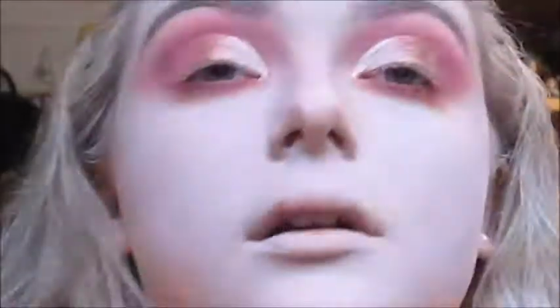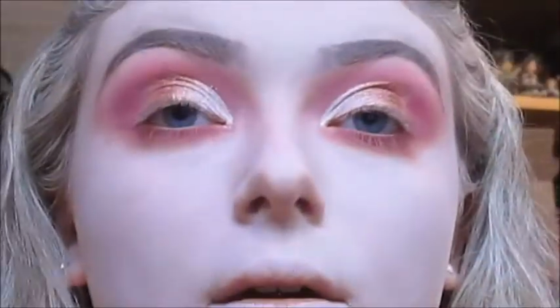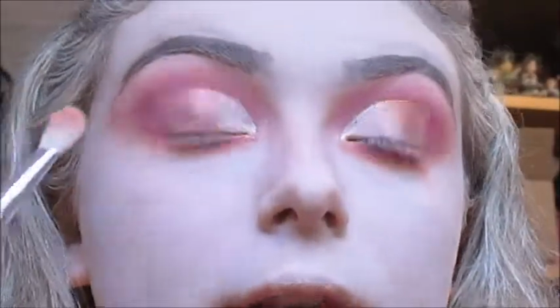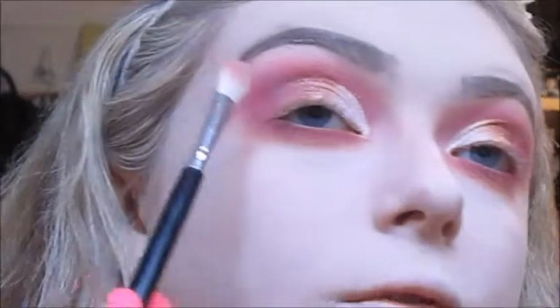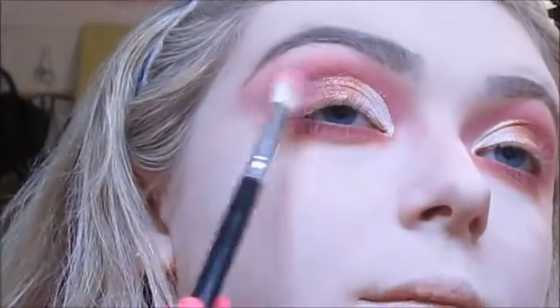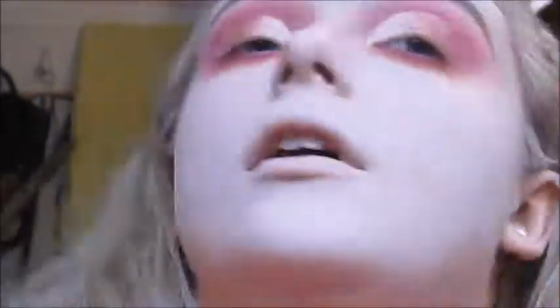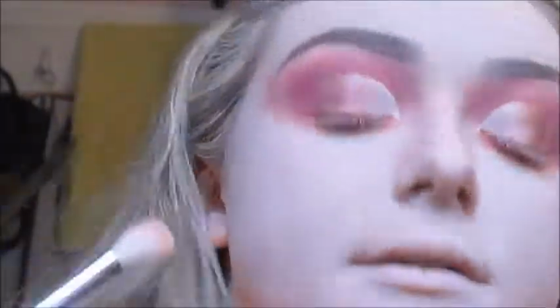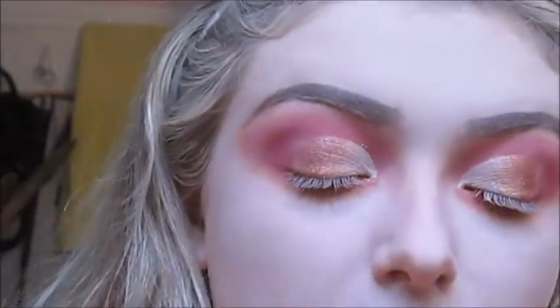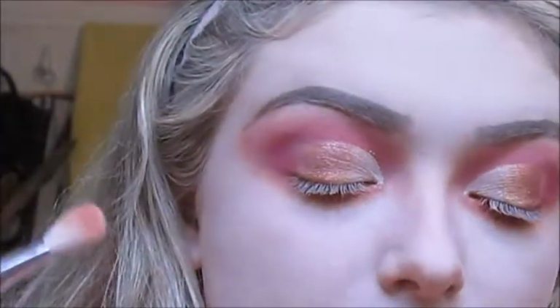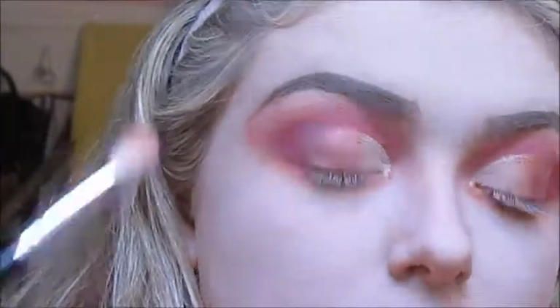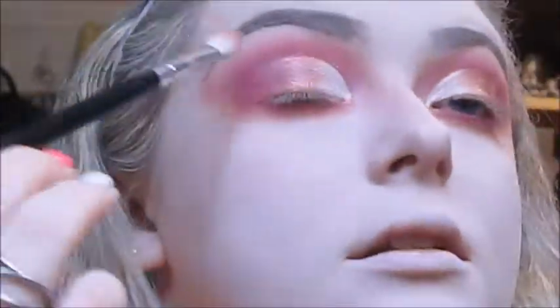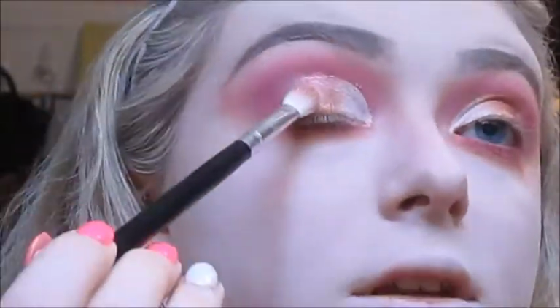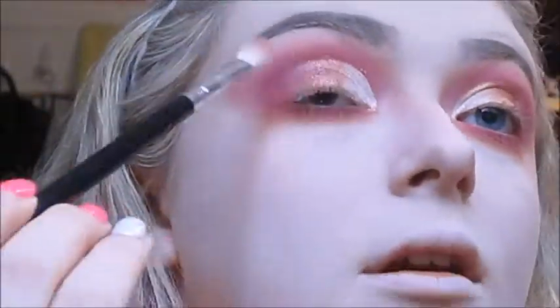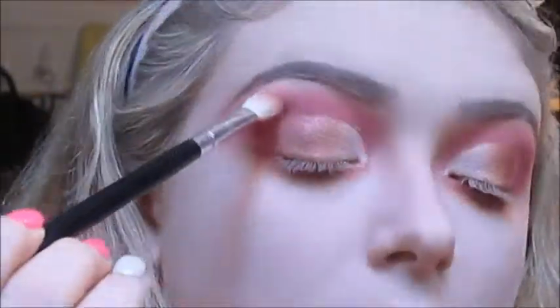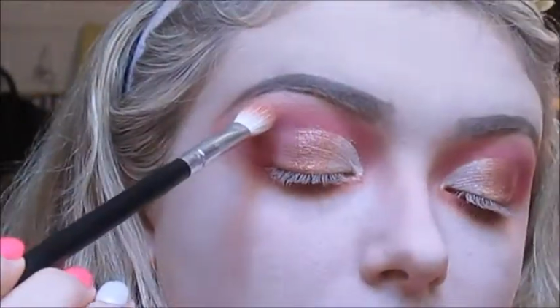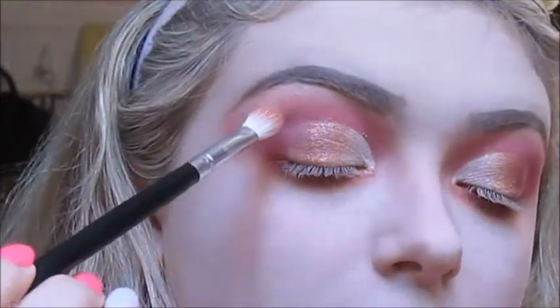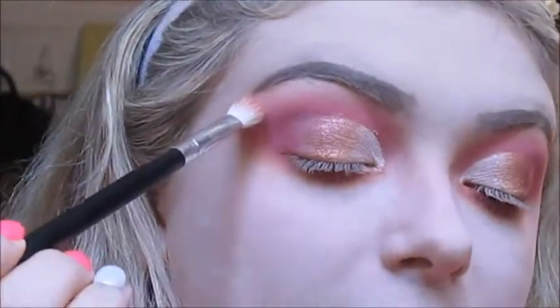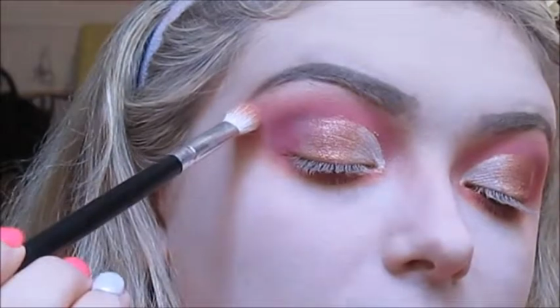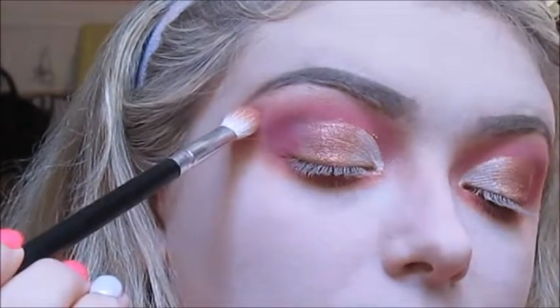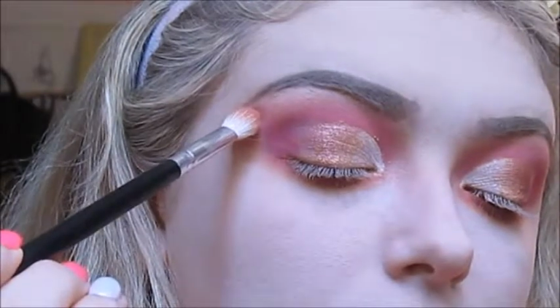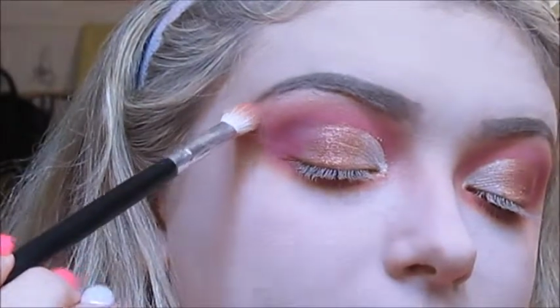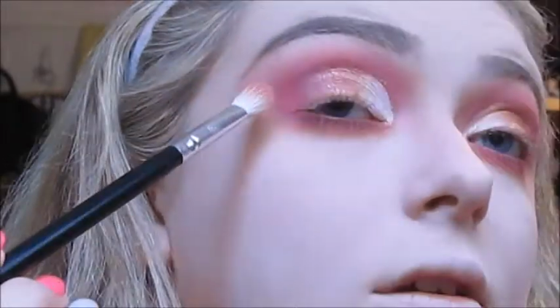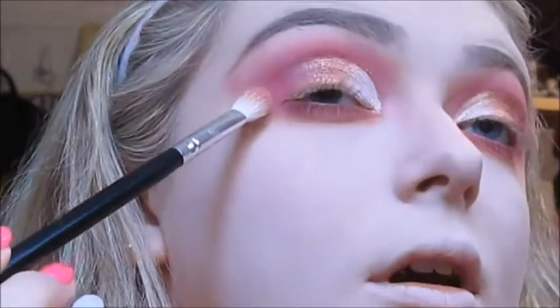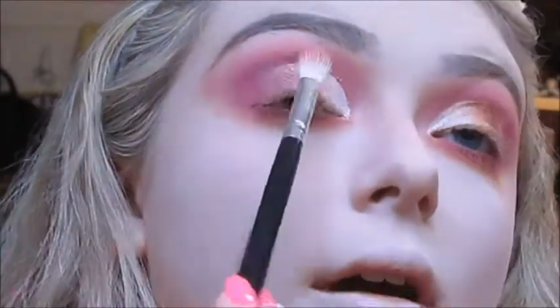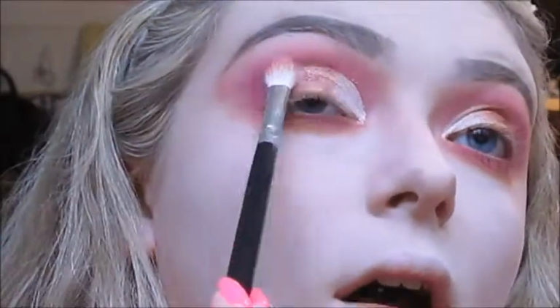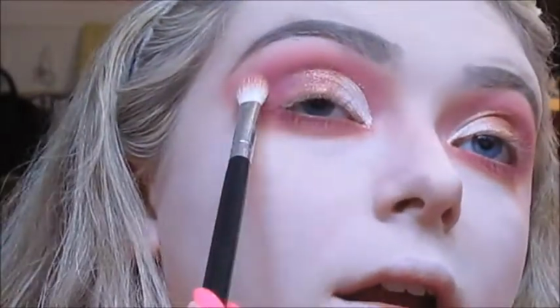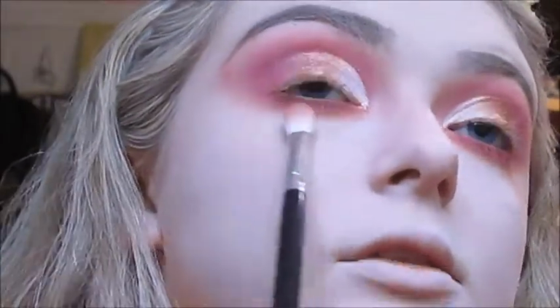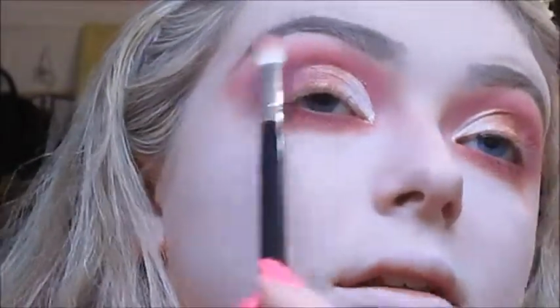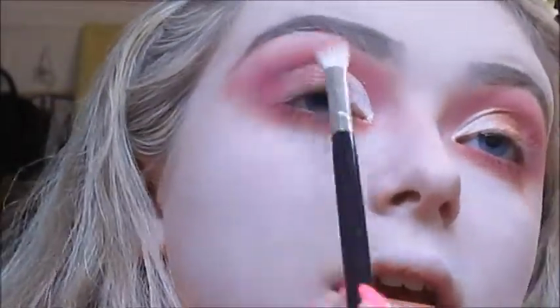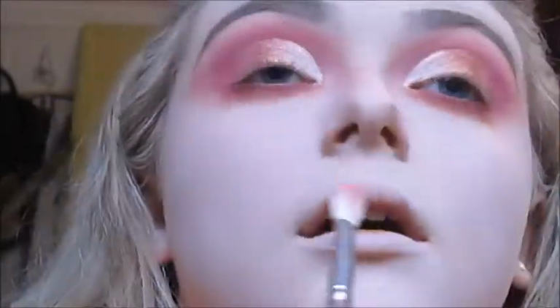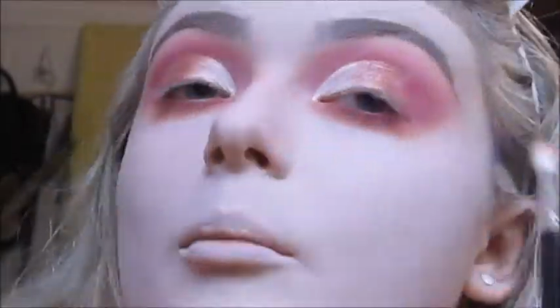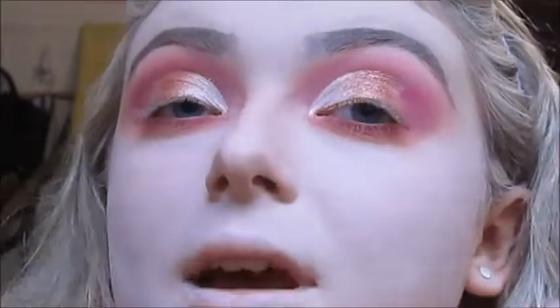Now I'm going to finish up the half-cut crease. Taking the shades Dimmer, Doll Face, and Rescué all together, I'm going to drag it down on both sides.